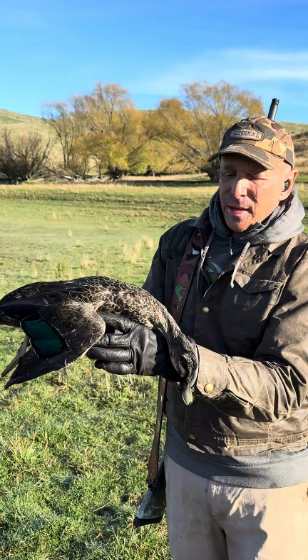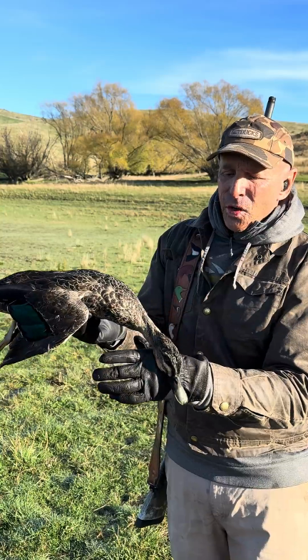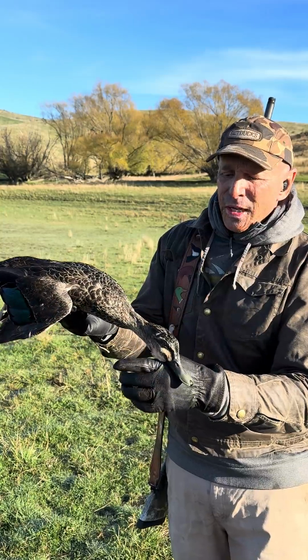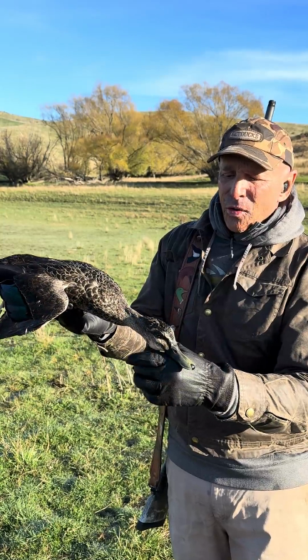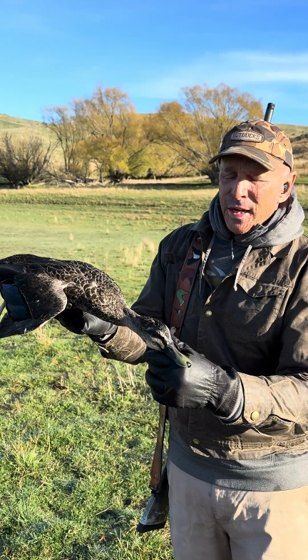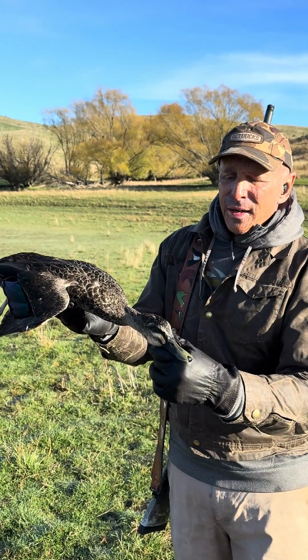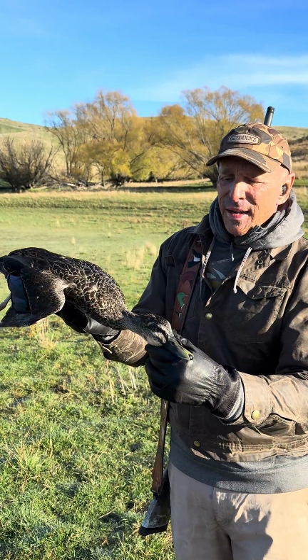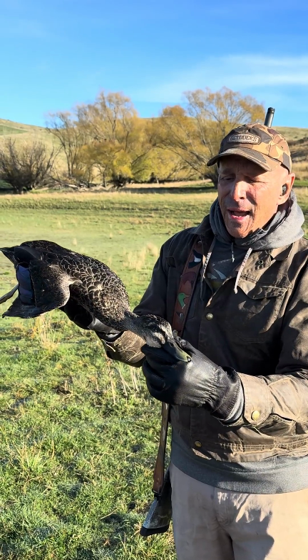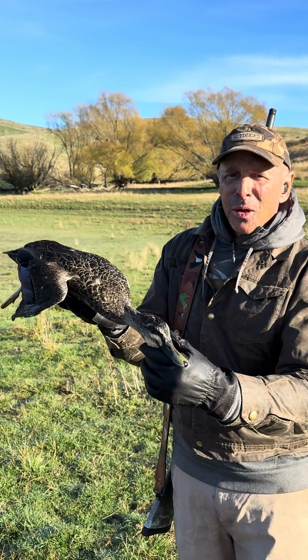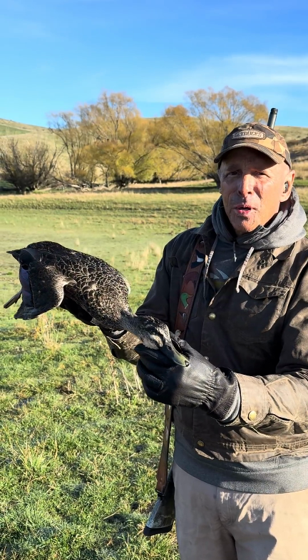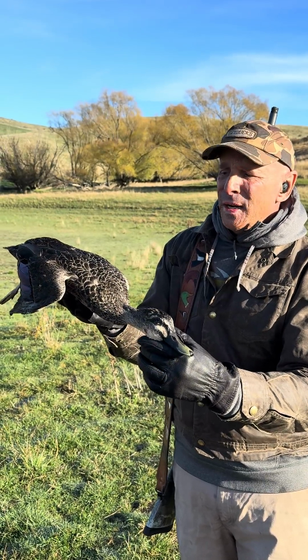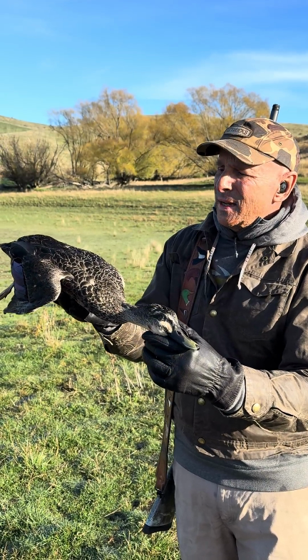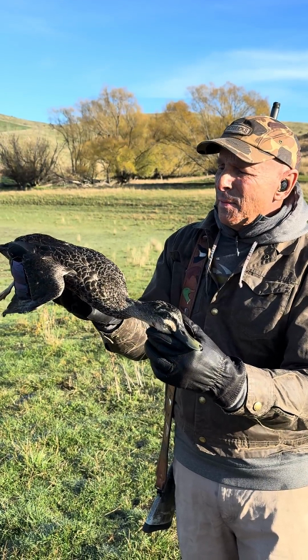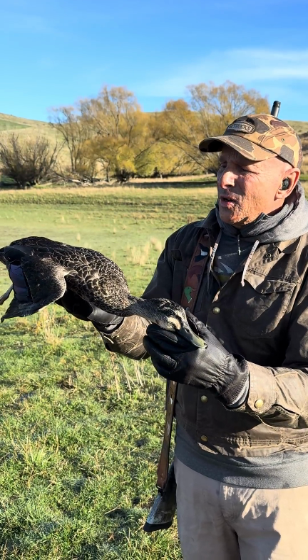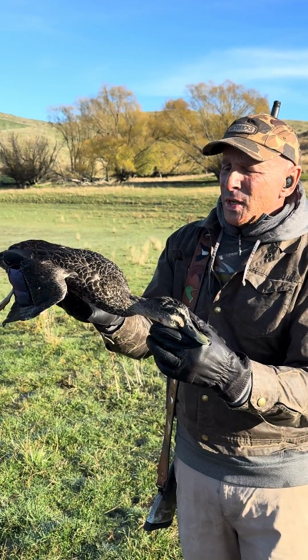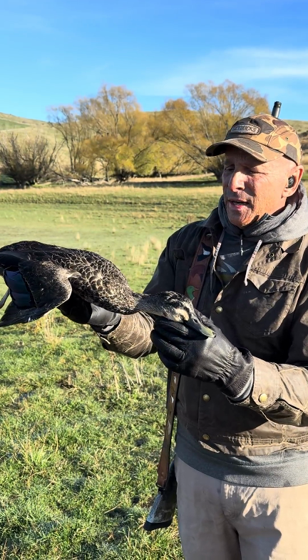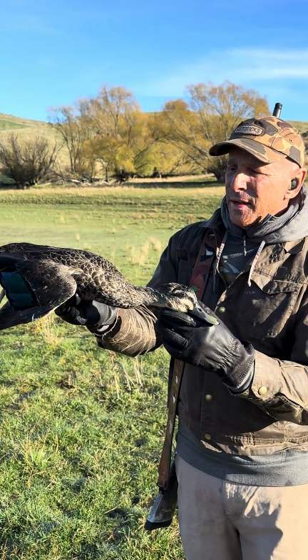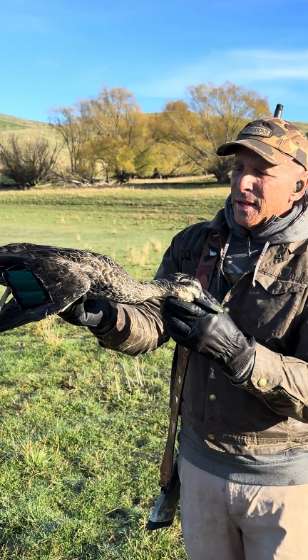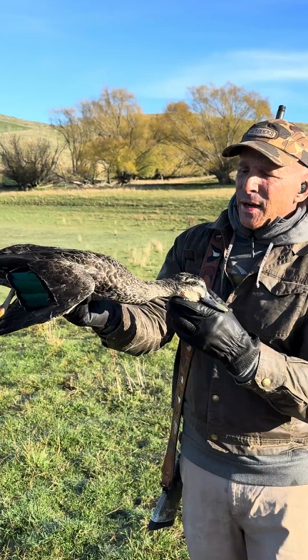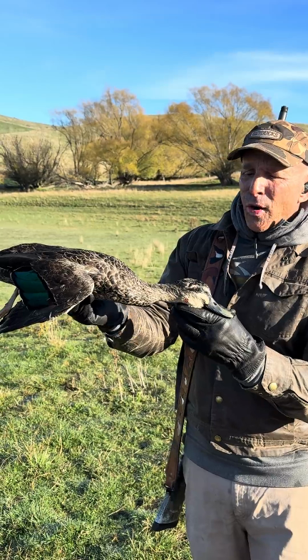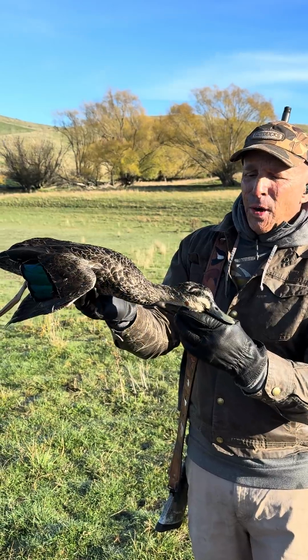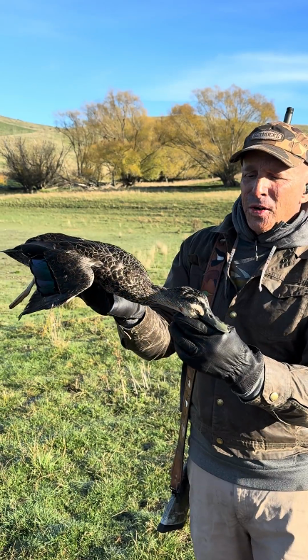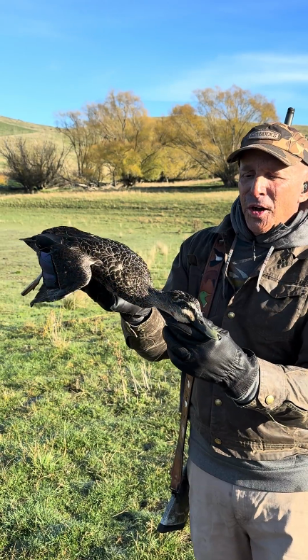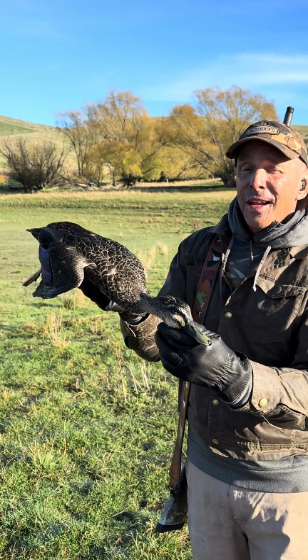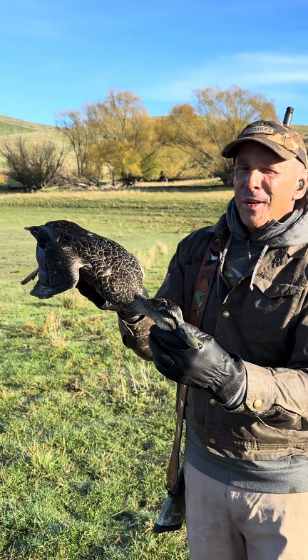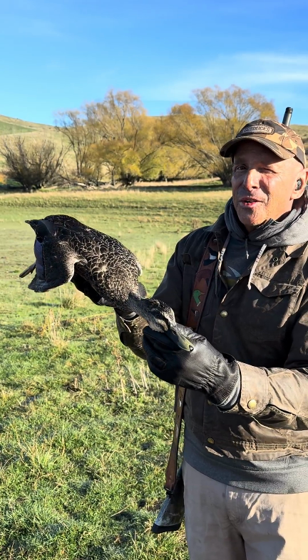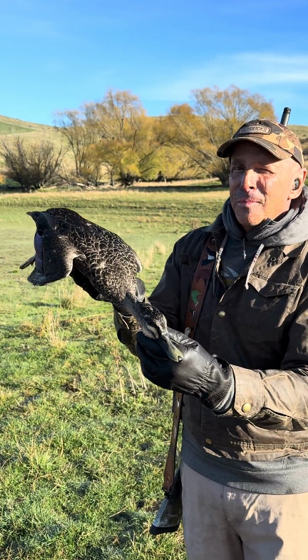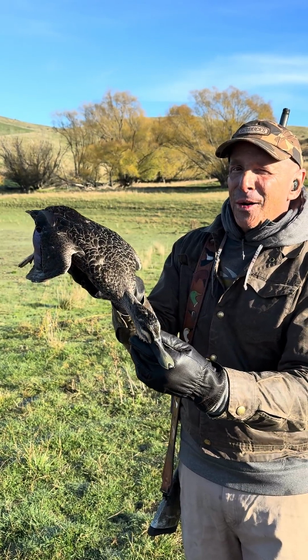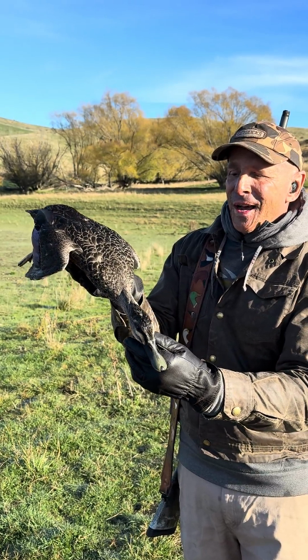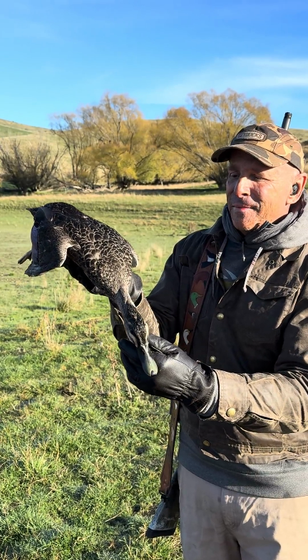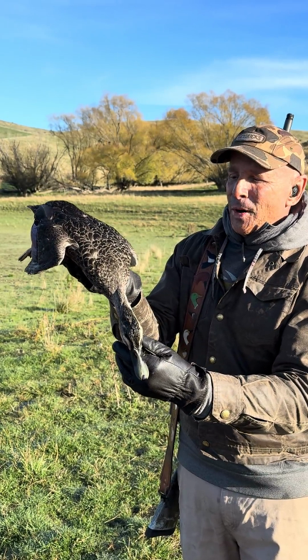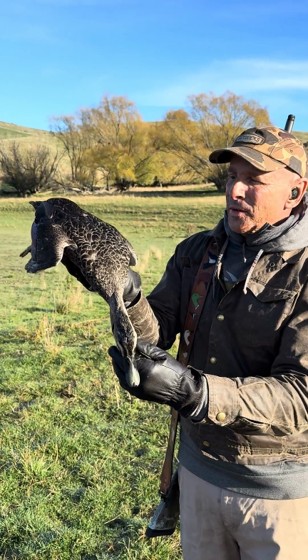New Zealand gray duck — an absolute beauty, endemic to New Zealand, and a great bird to hunt if you like shooting mallard-like birds.